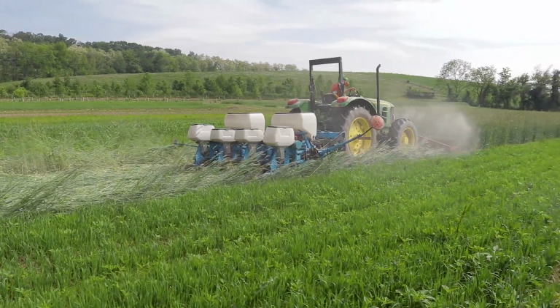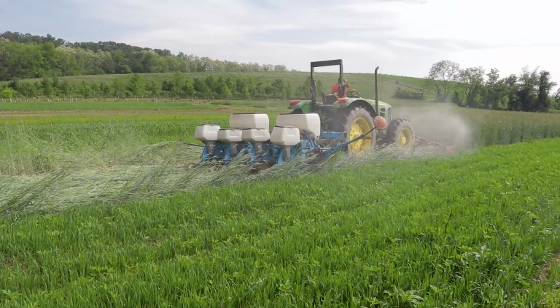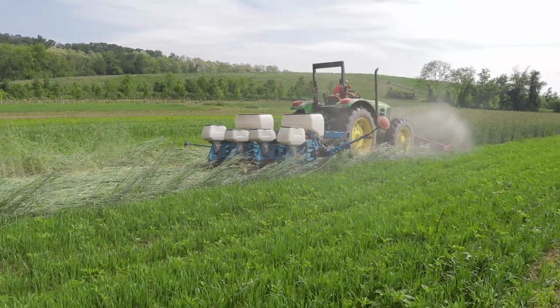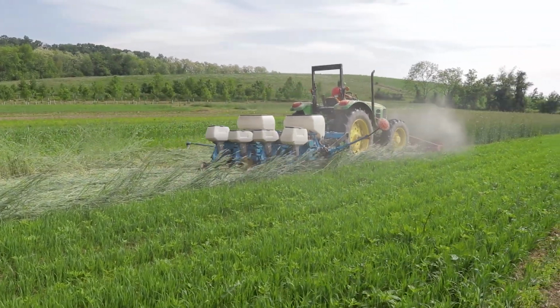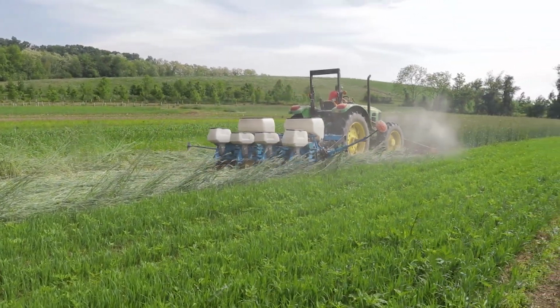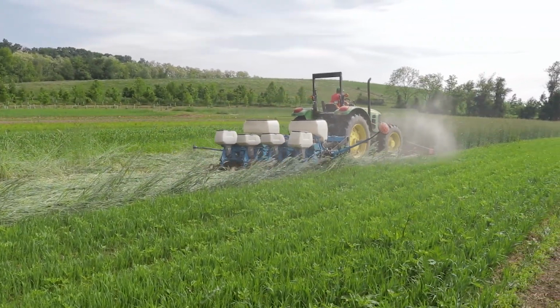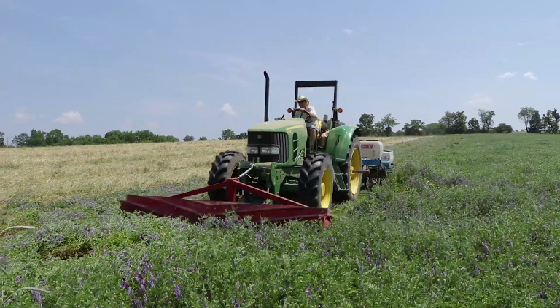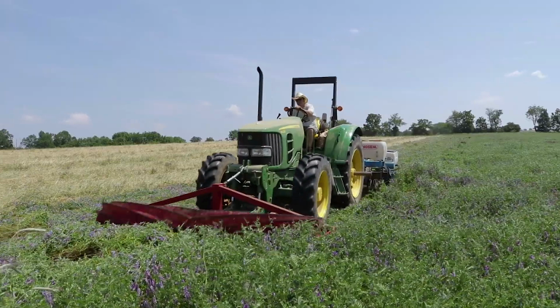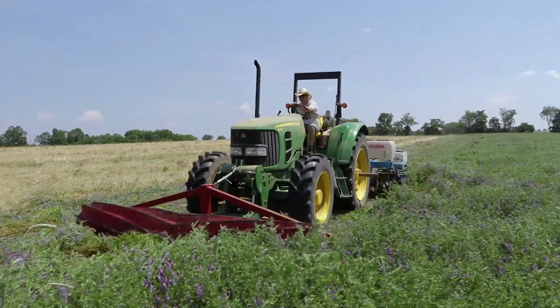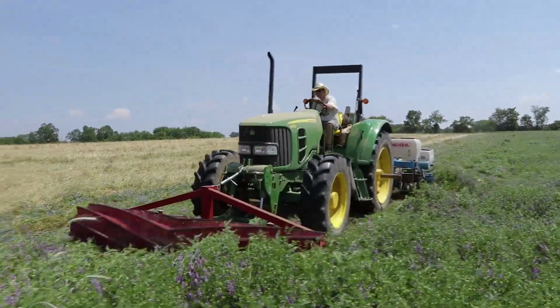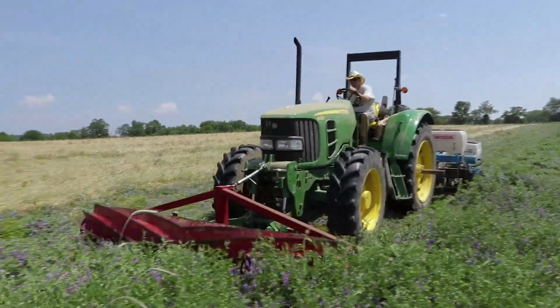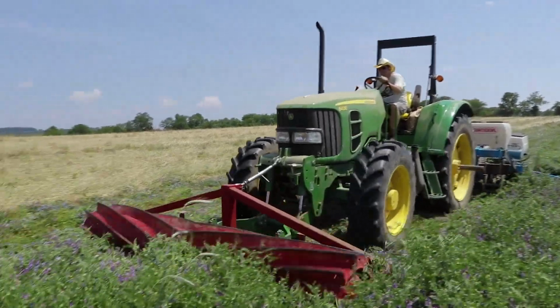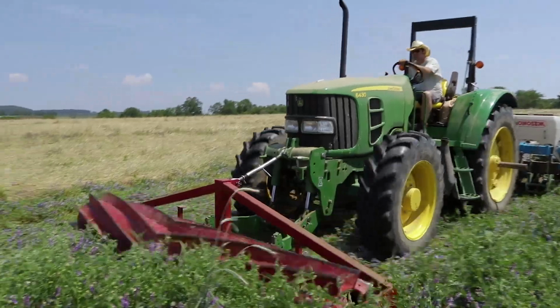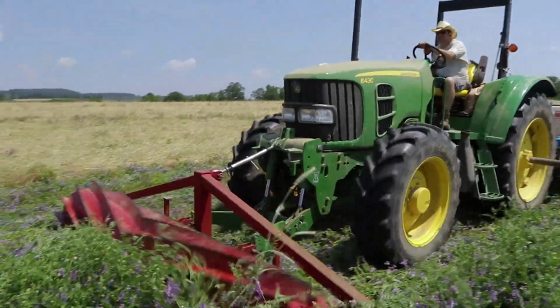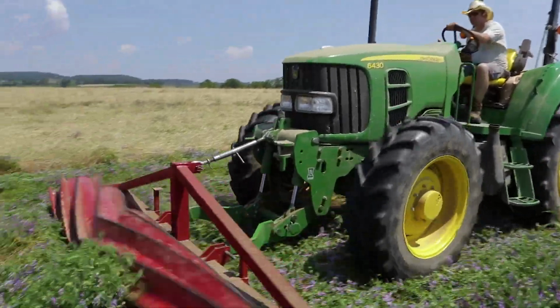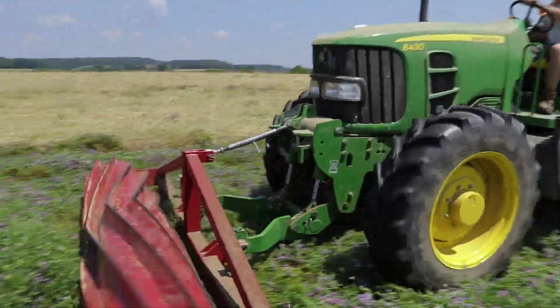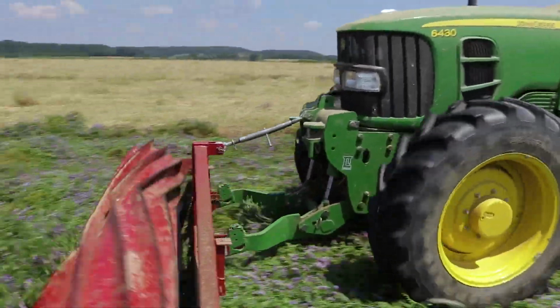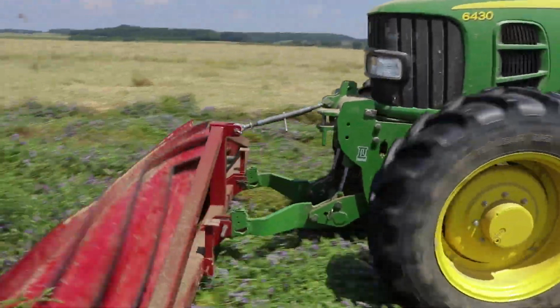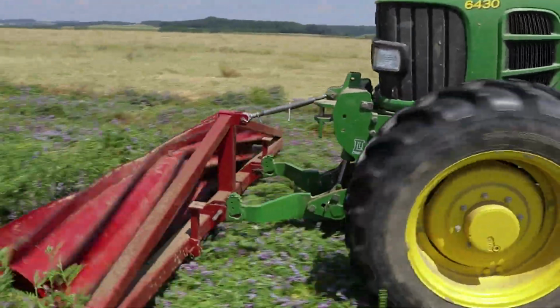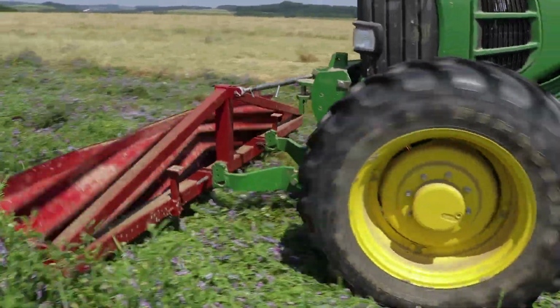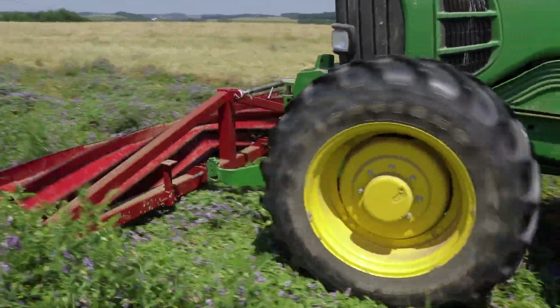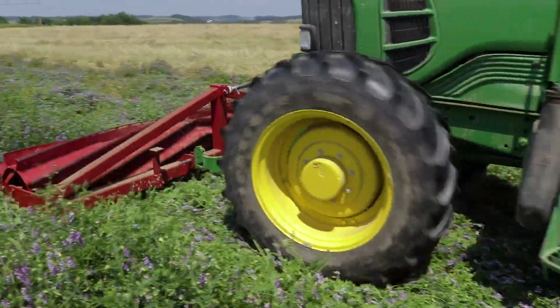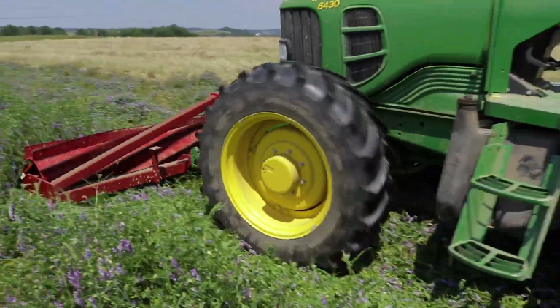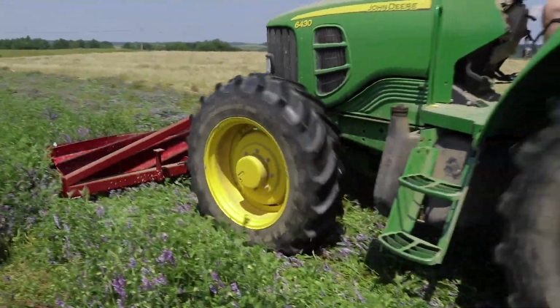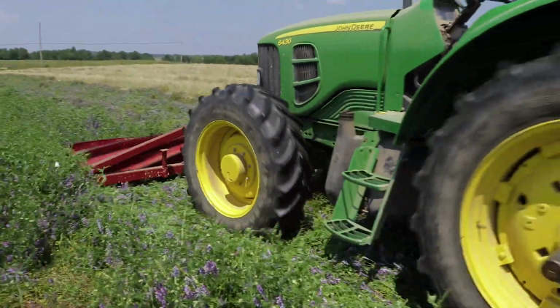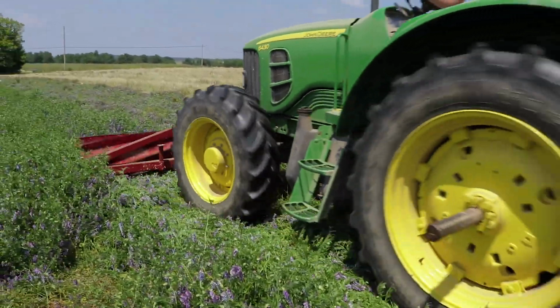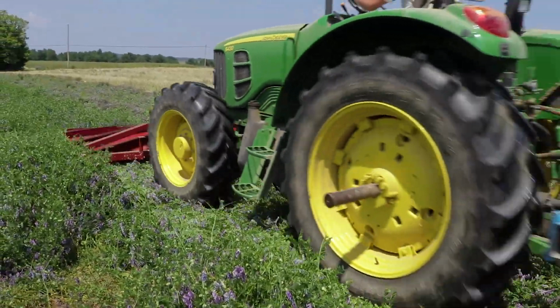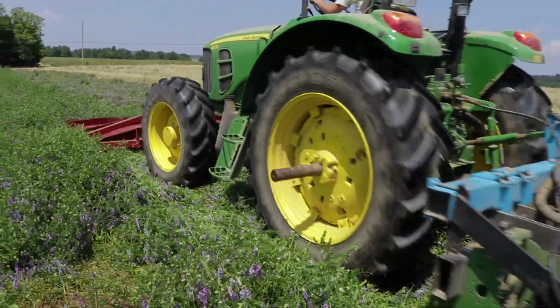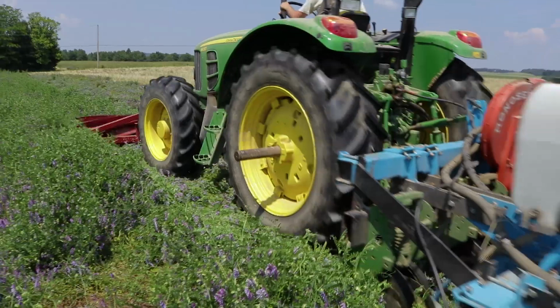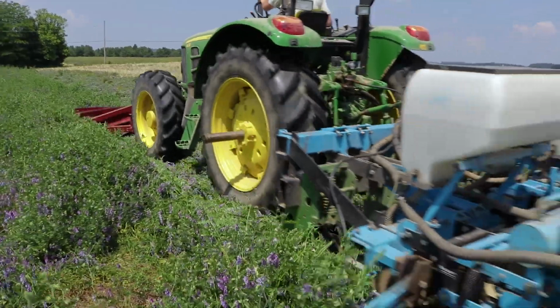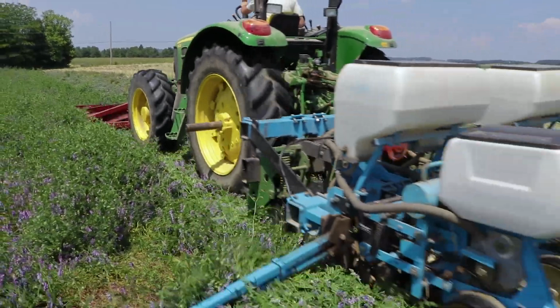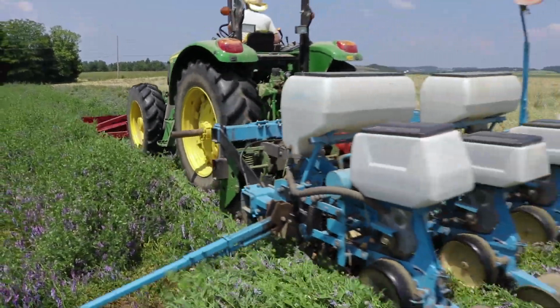The chevron shape of the crimper blades ensures that the stems of the cover crop are broken in so many places that they cannot recover and will create an evenly distributed mulch layer.